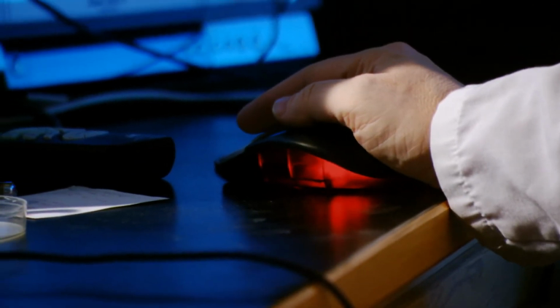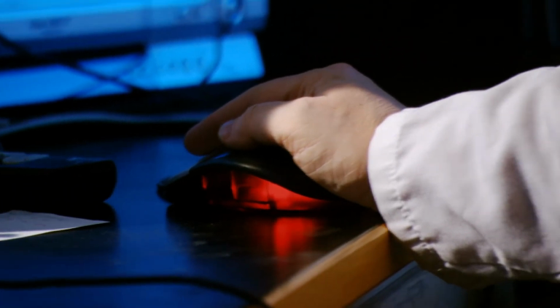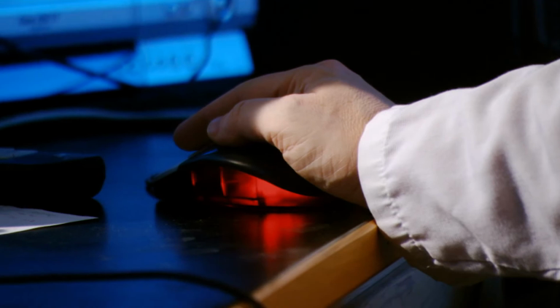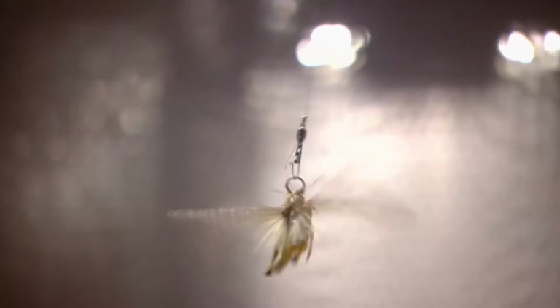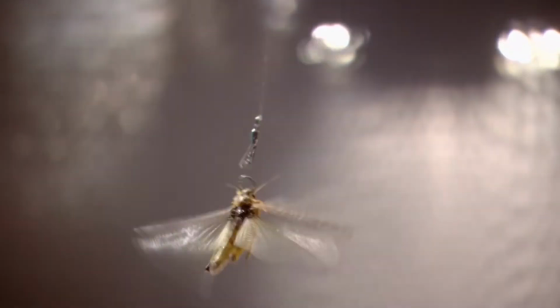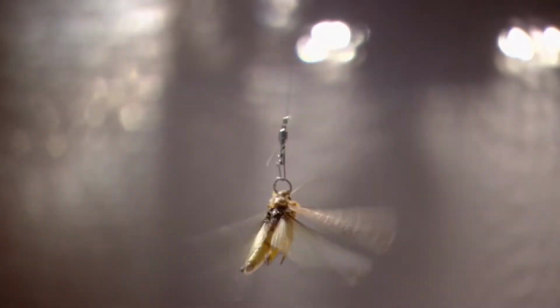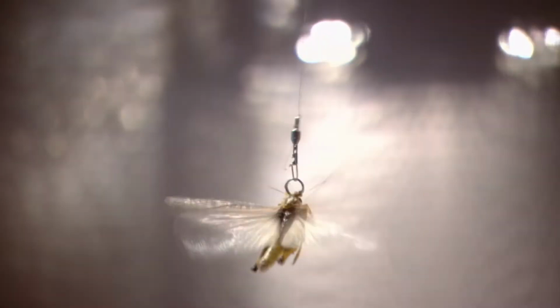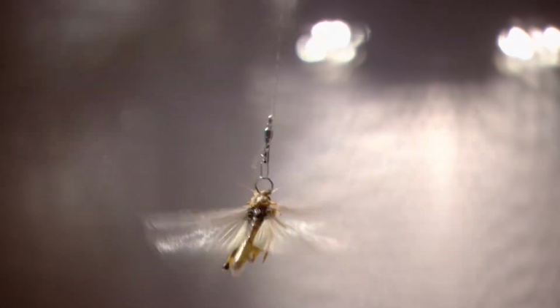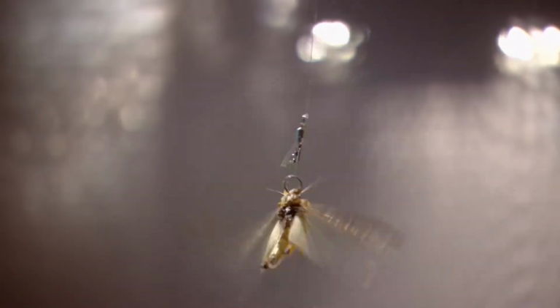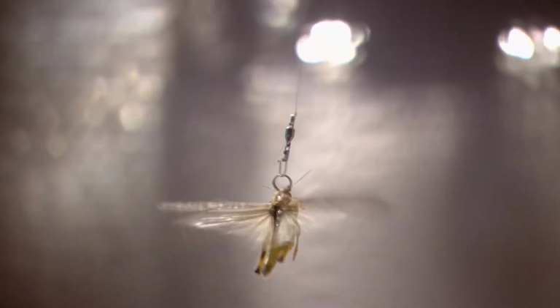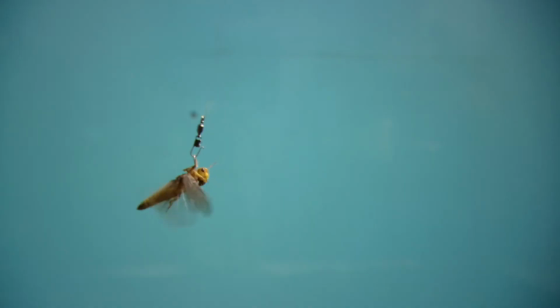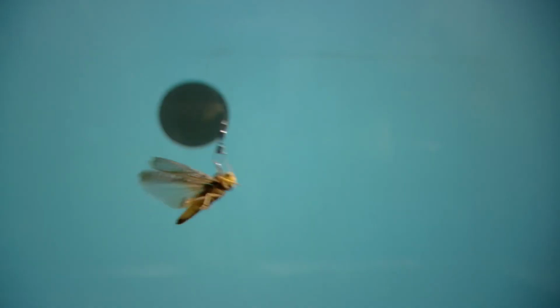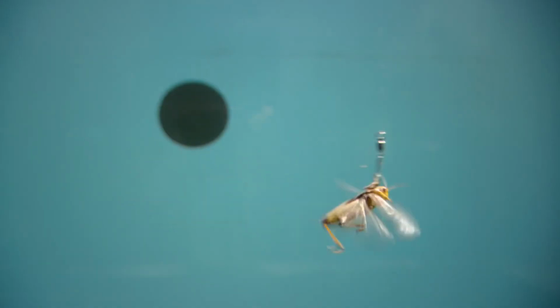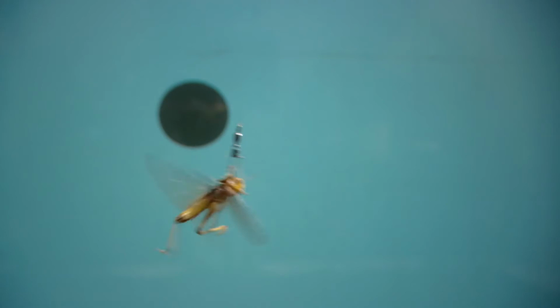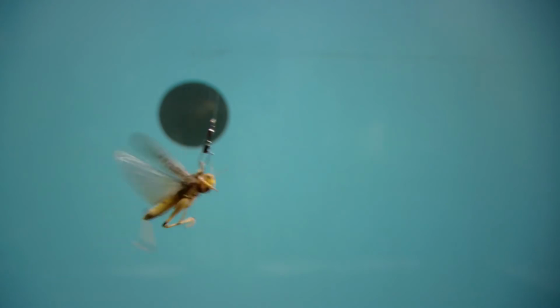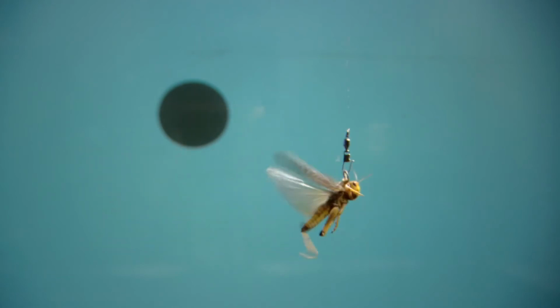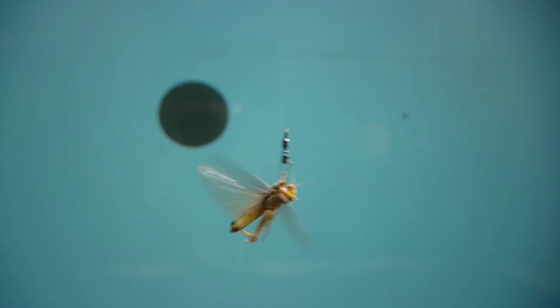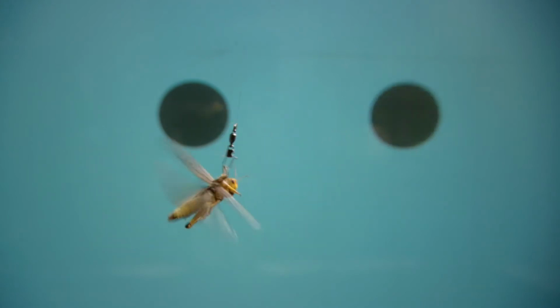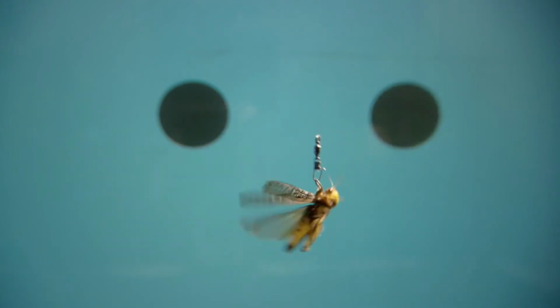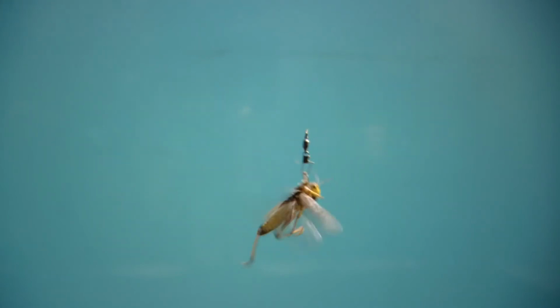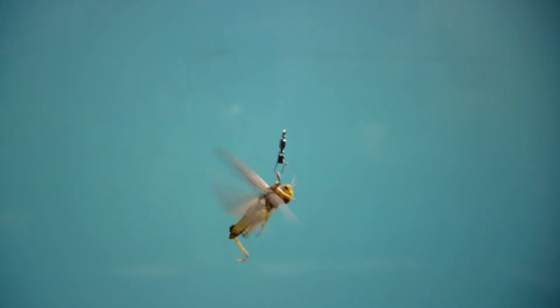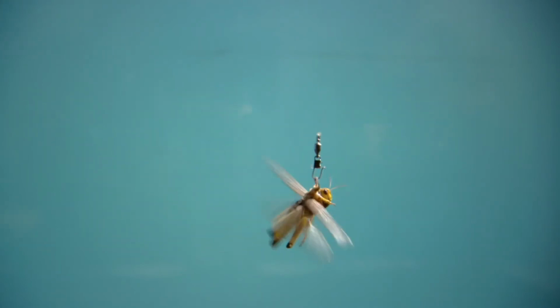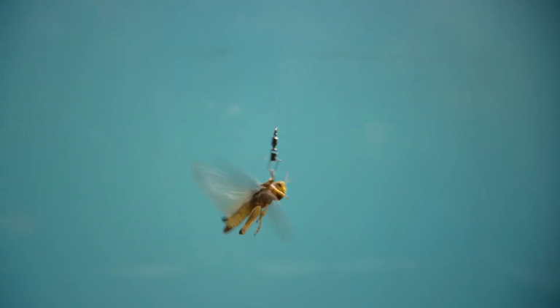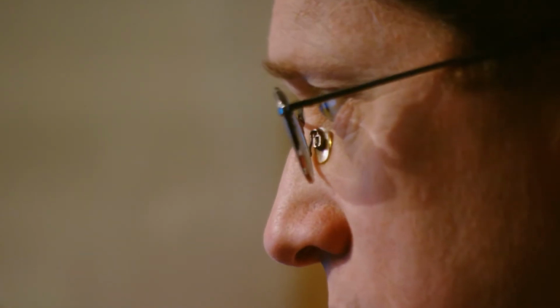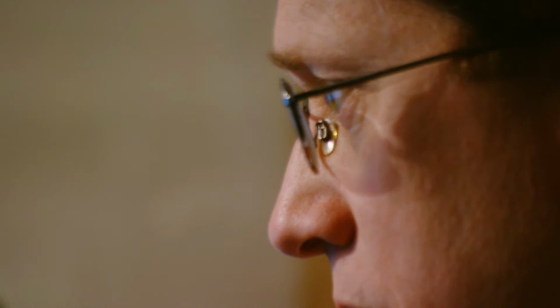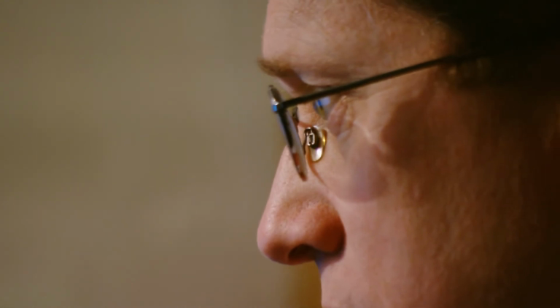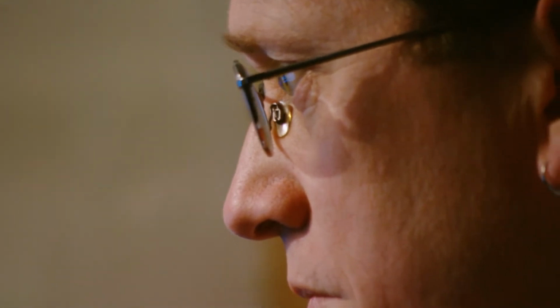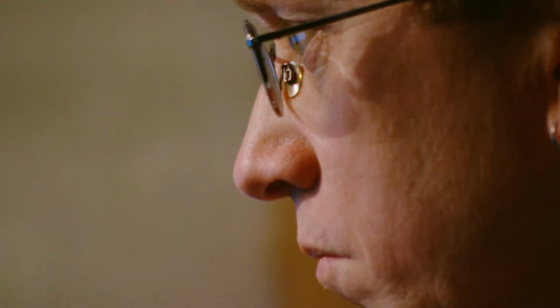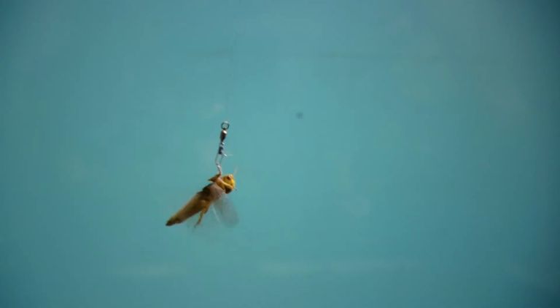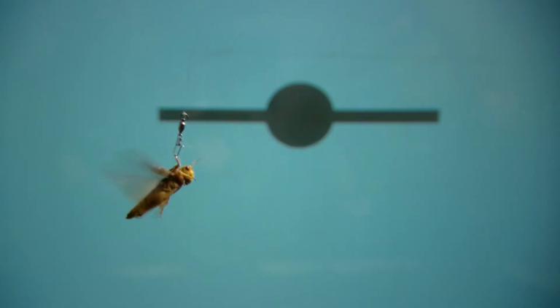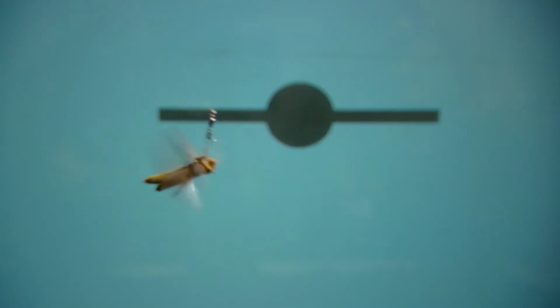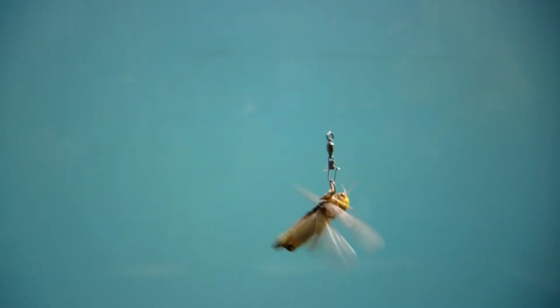And to make the locusts do more than simply fly forward, Dr. Gray projected images of possible objects onto a screen inside the wind tunnel. What he found confirmed his suspicions: that the locust's brain was extremely responsive.